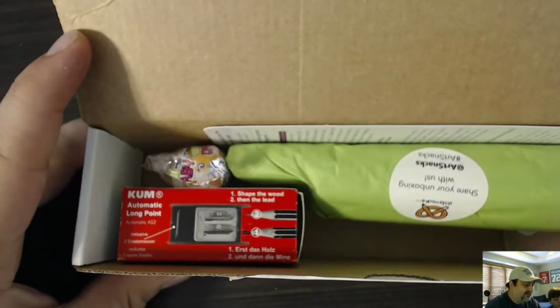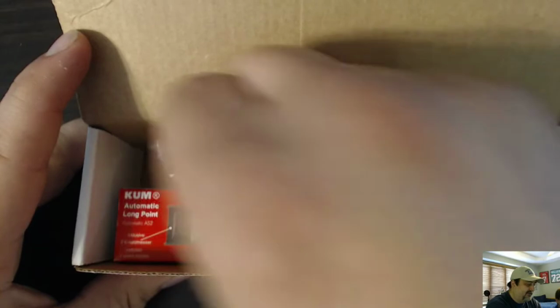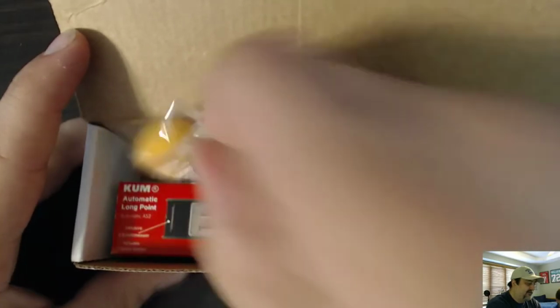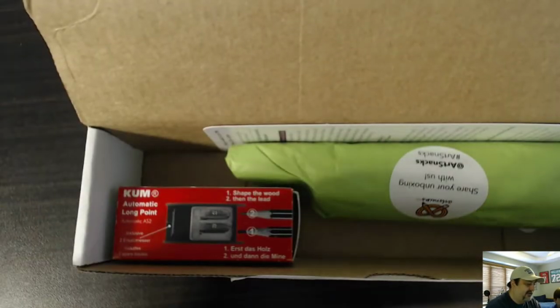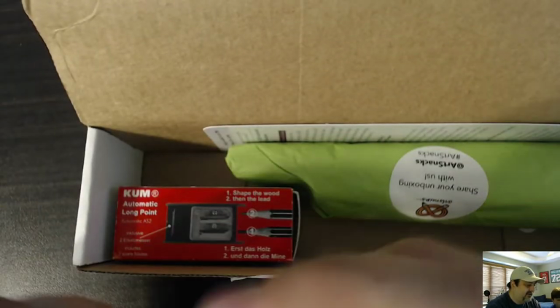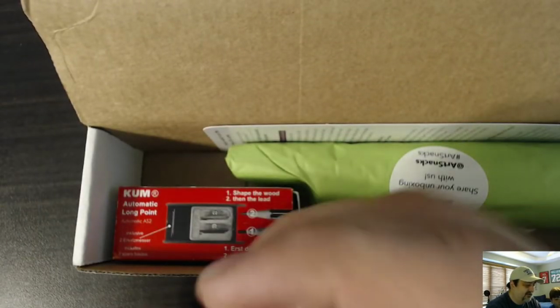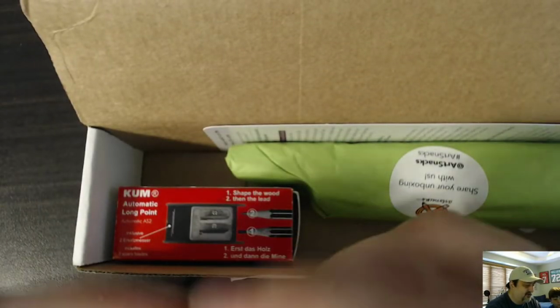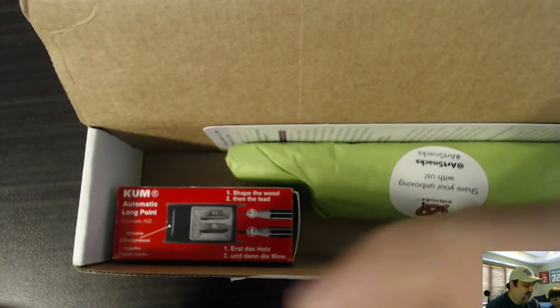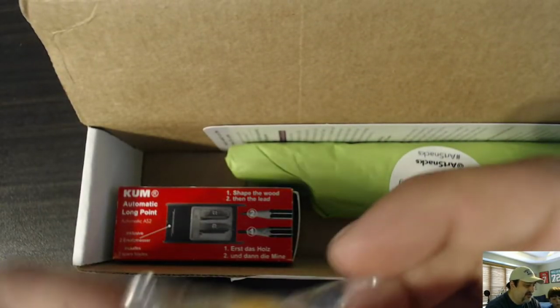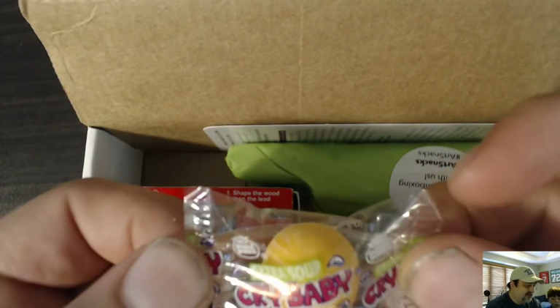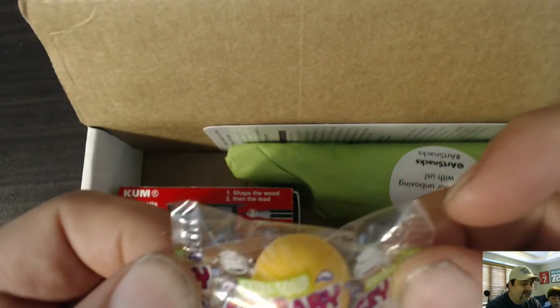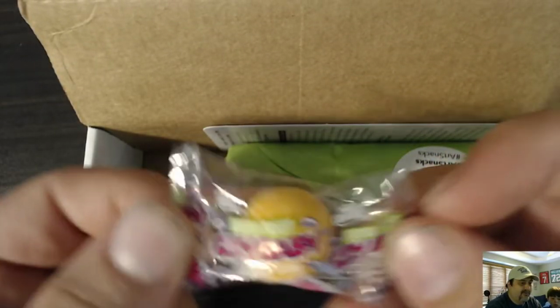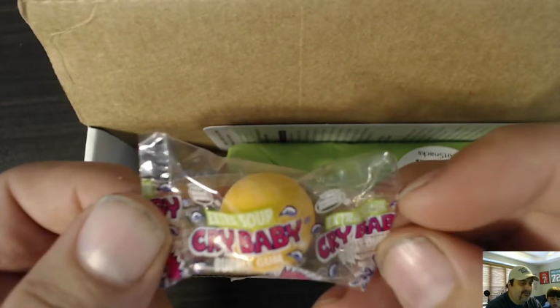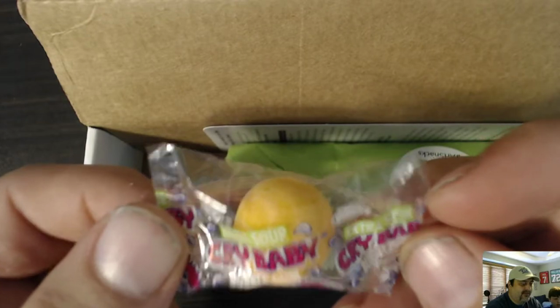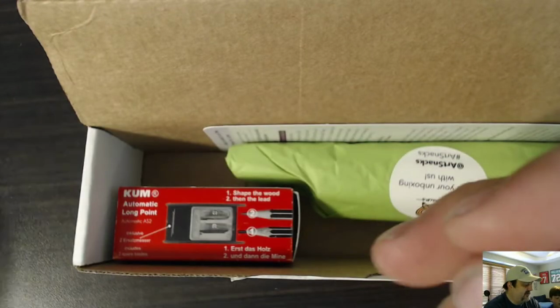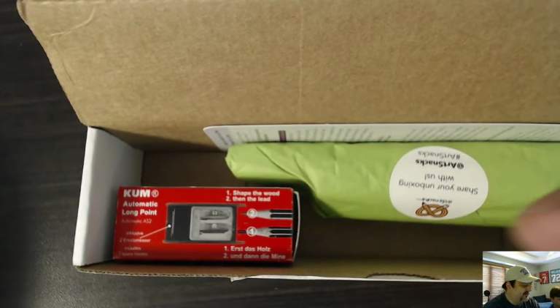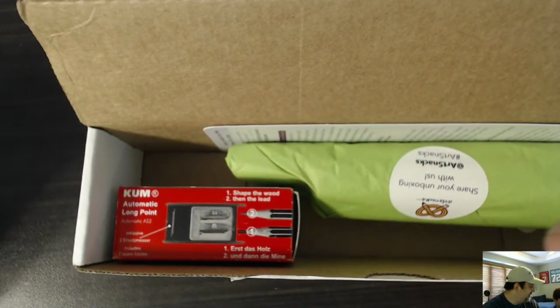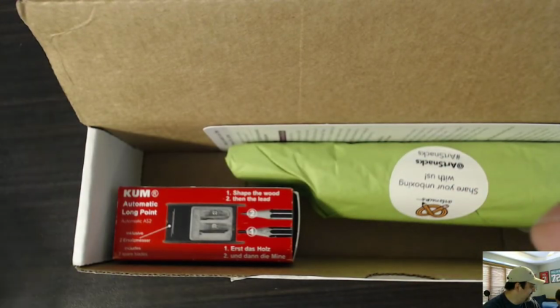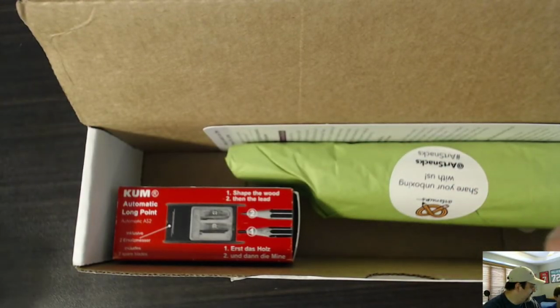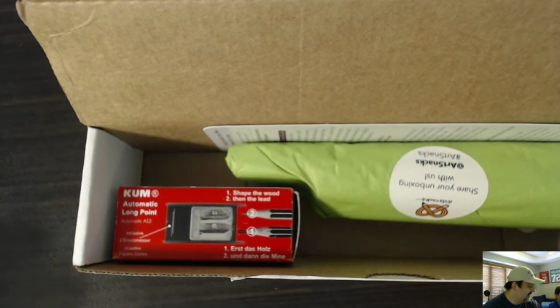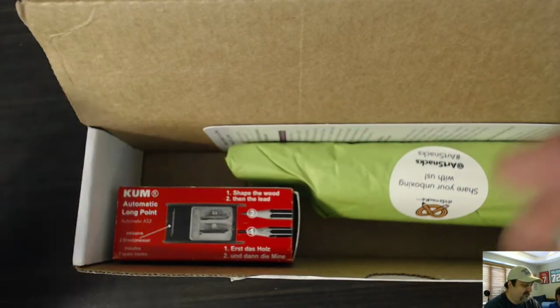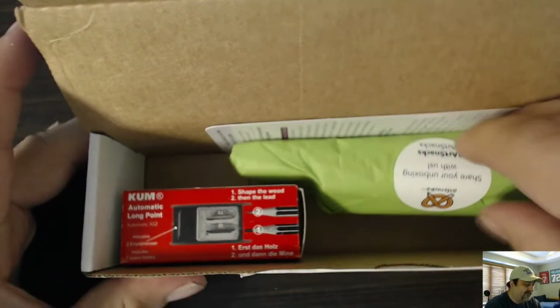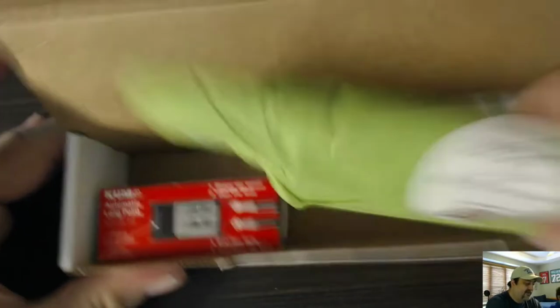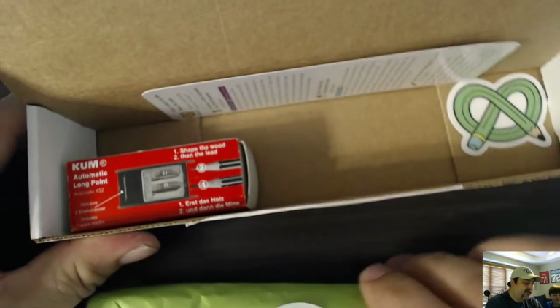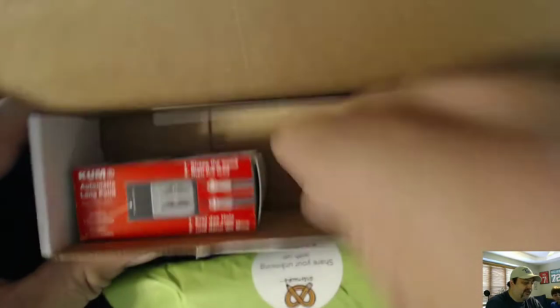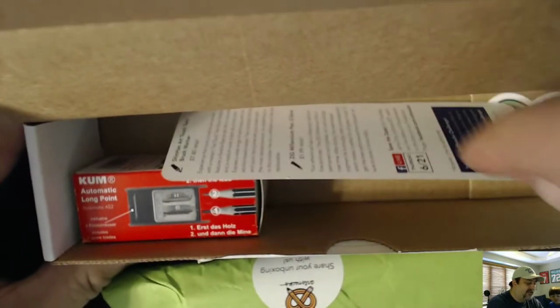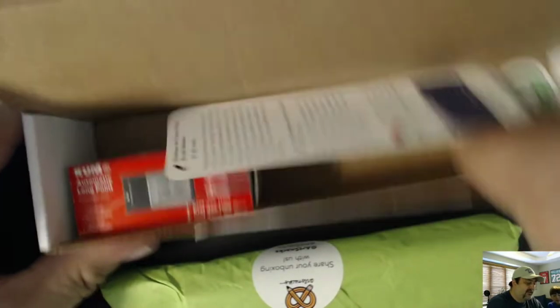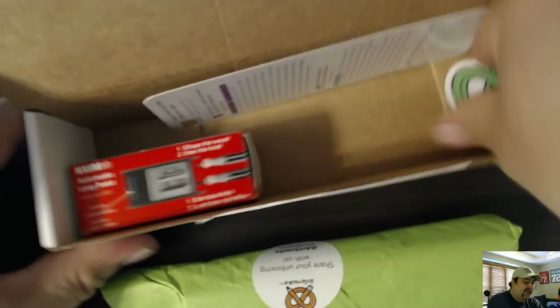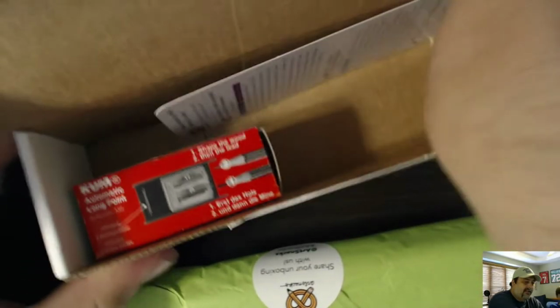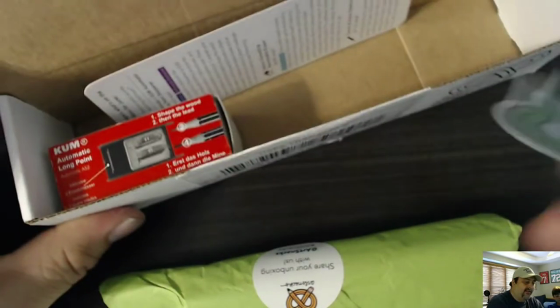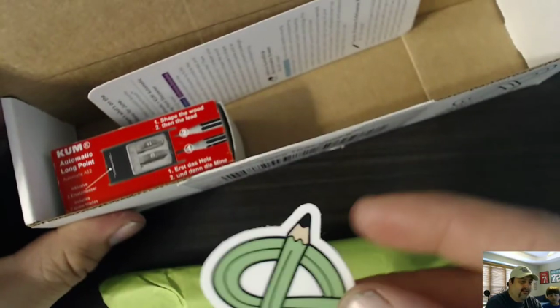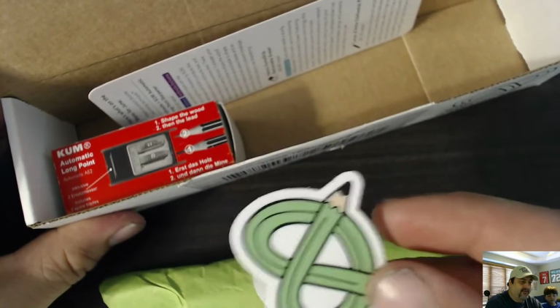We get a Crybaby Extra Sour Bubble Gum — you get a piece of candy in every one. He wants that. And we get a sticker.